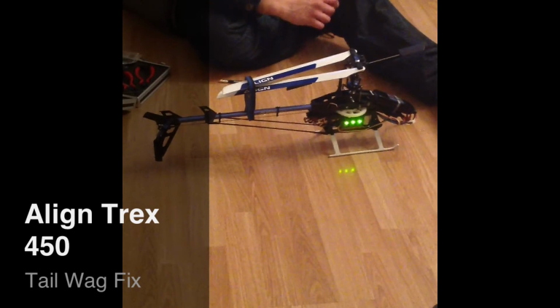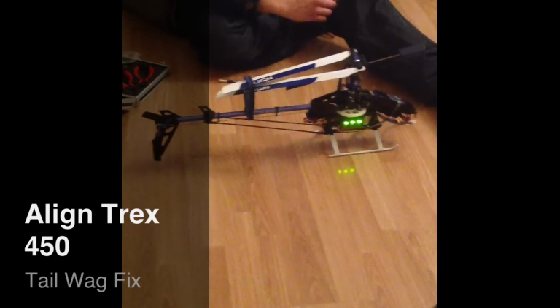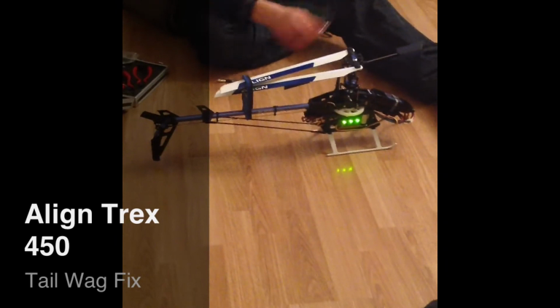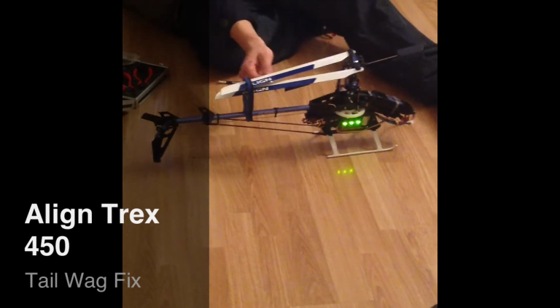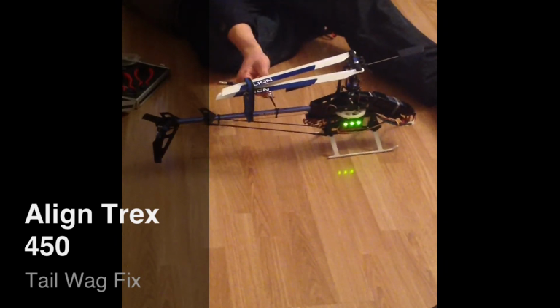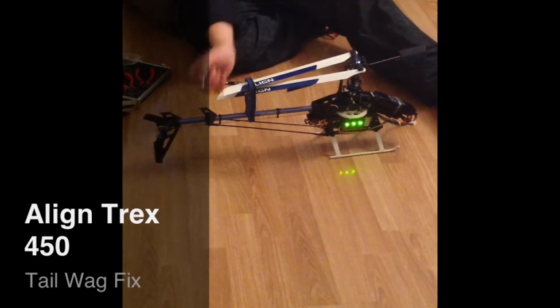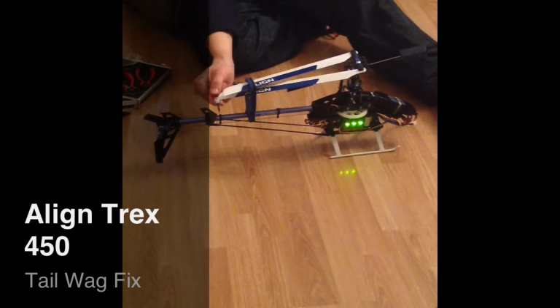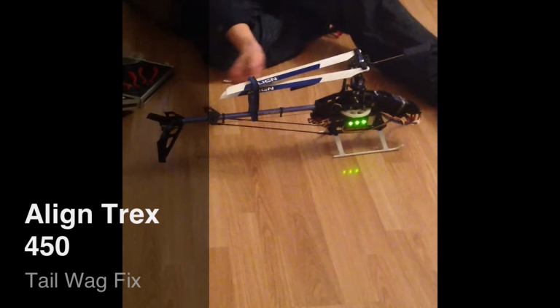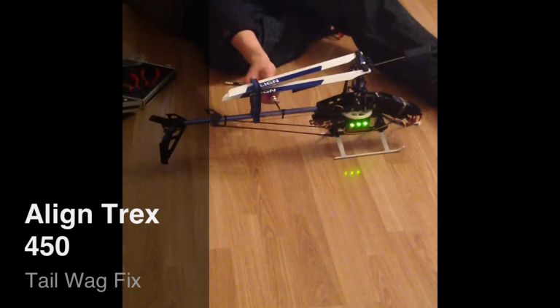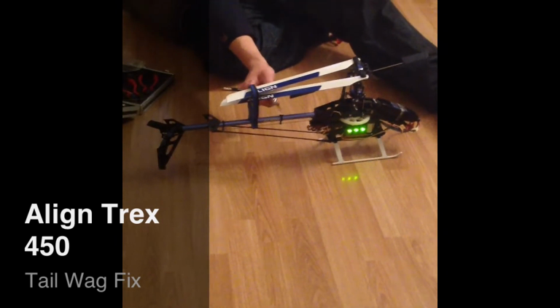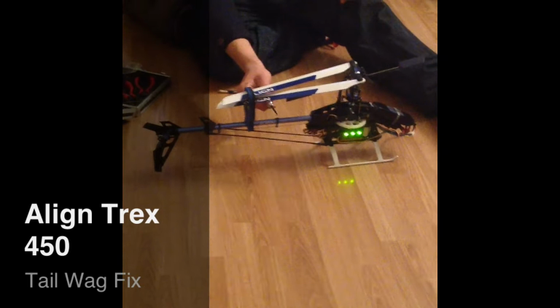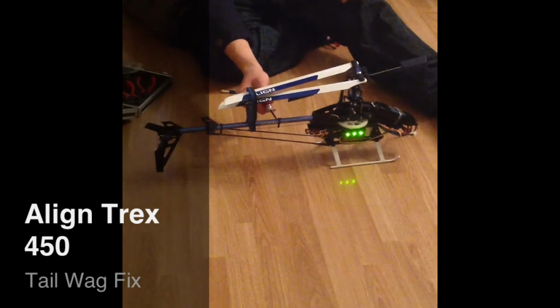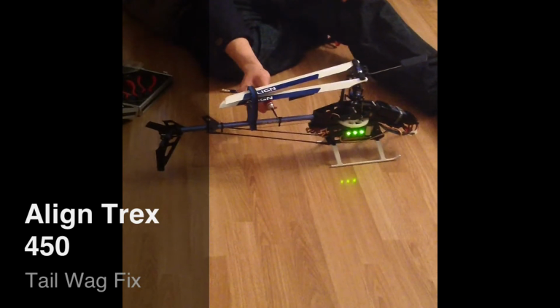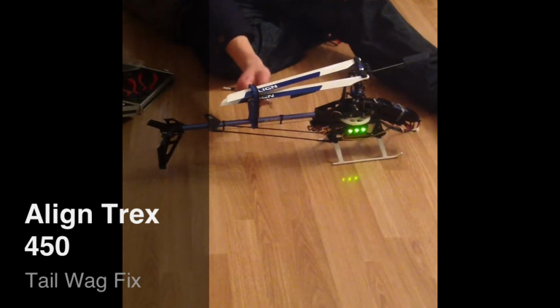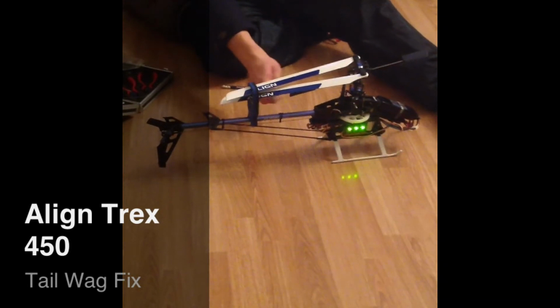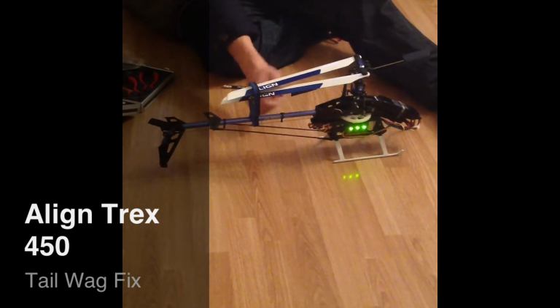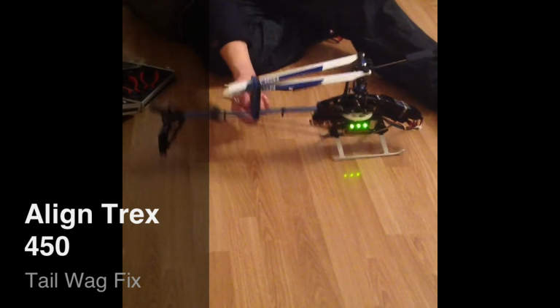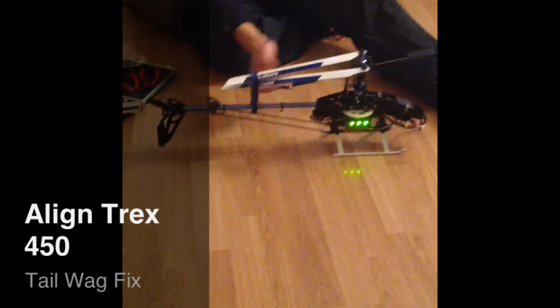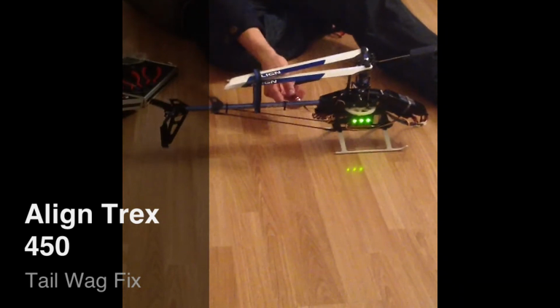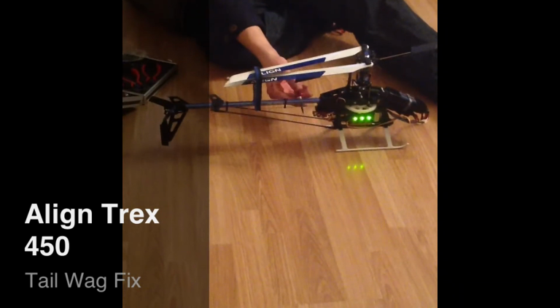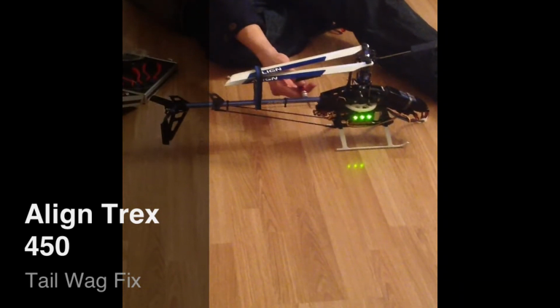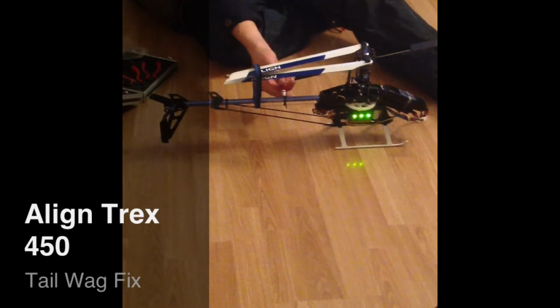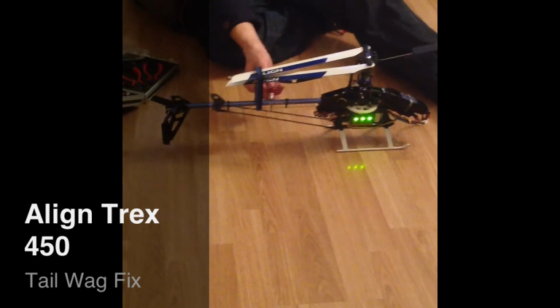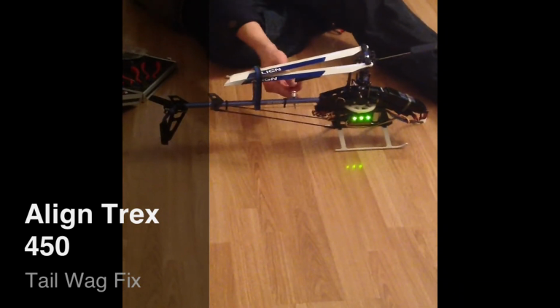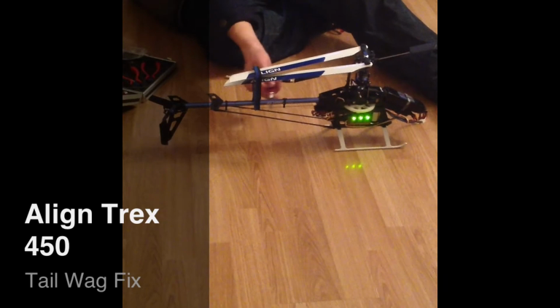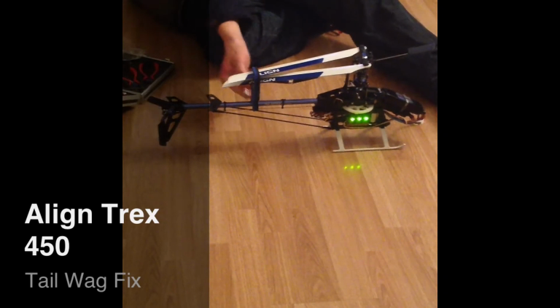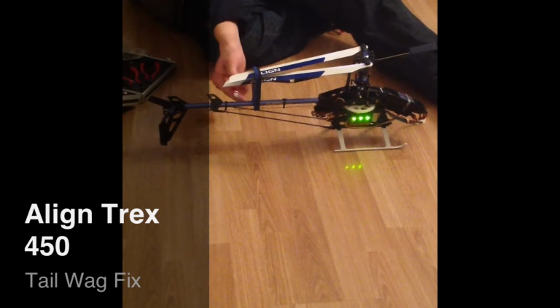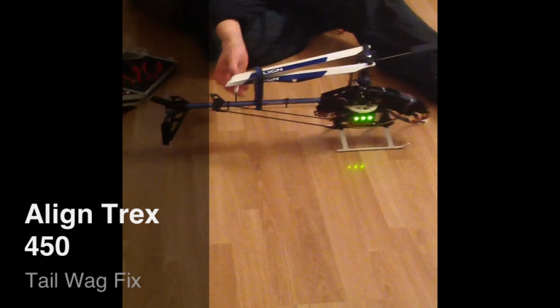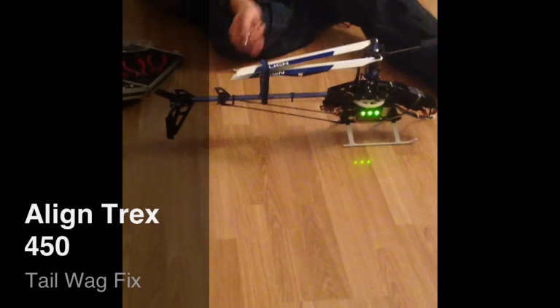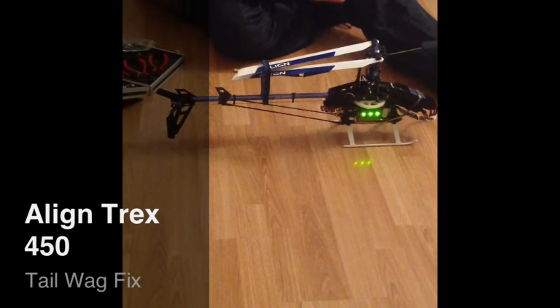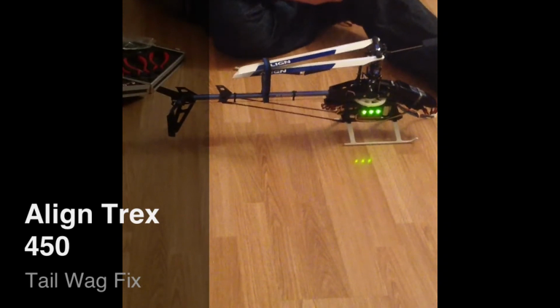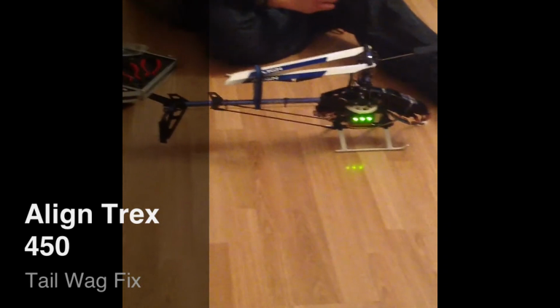It is very much these mounts here, this one and this one. After you replace your boom they do become loose, and that is what this push rod here is where you get all the vibration from, because they are not tight enough.